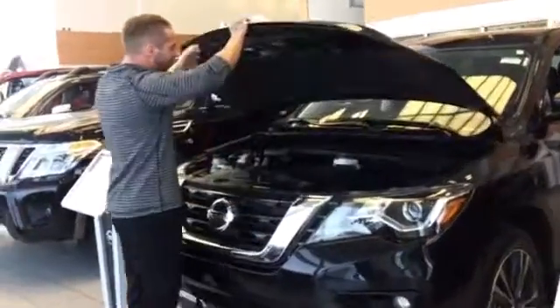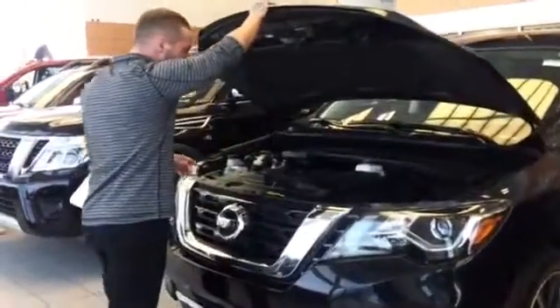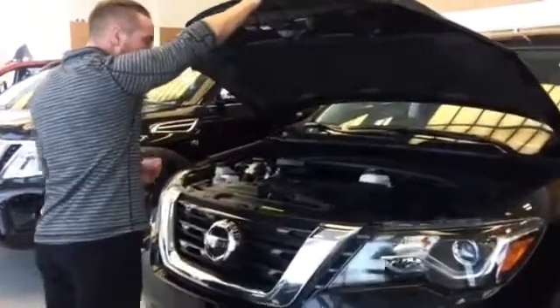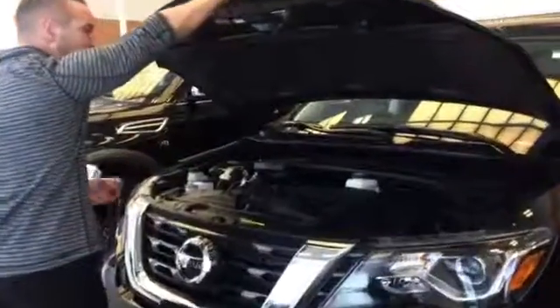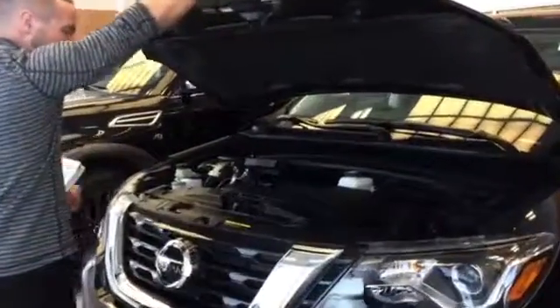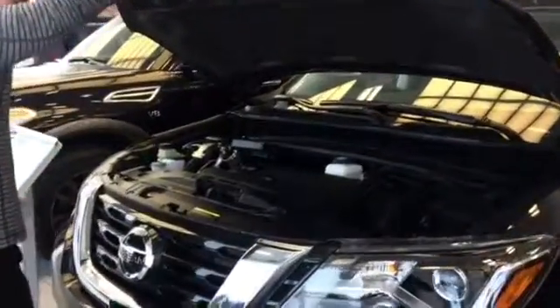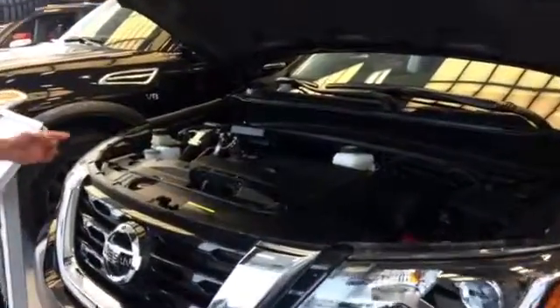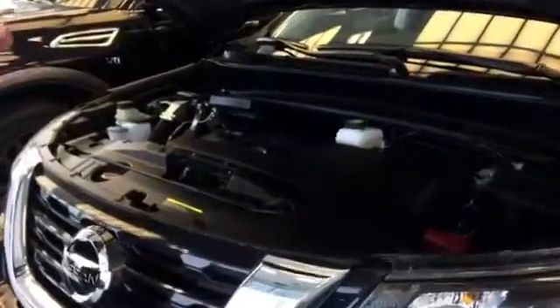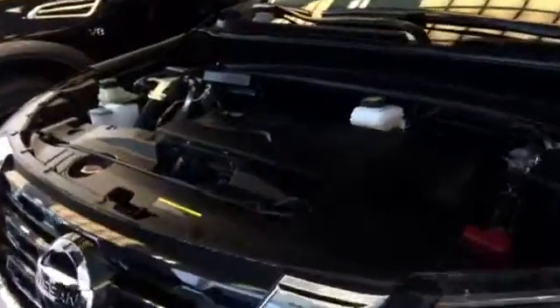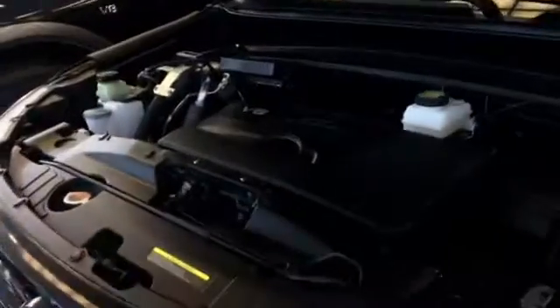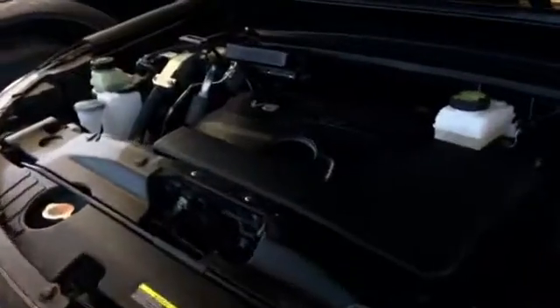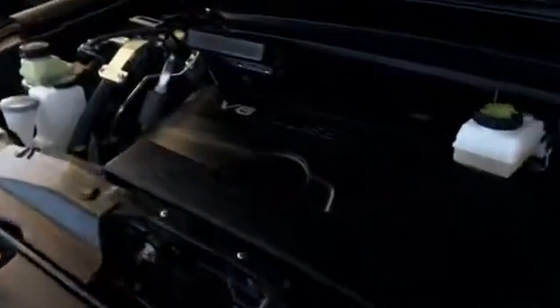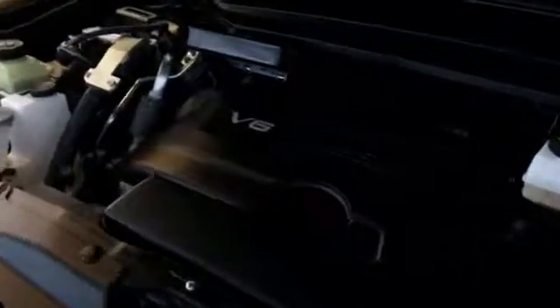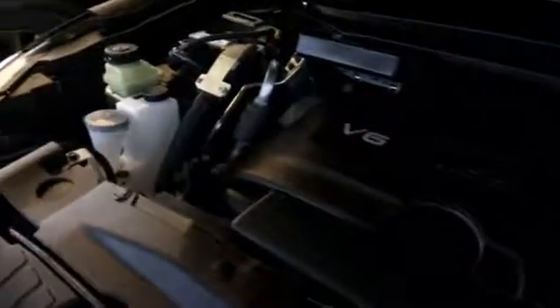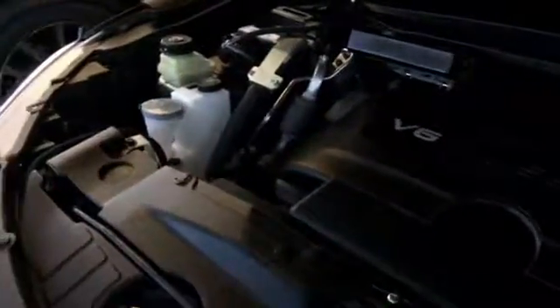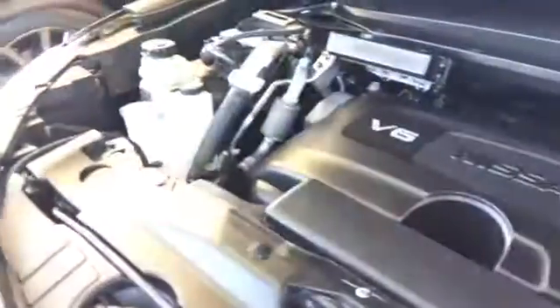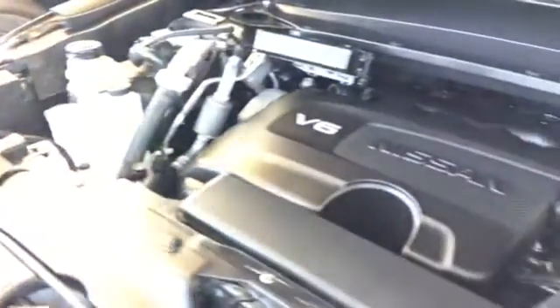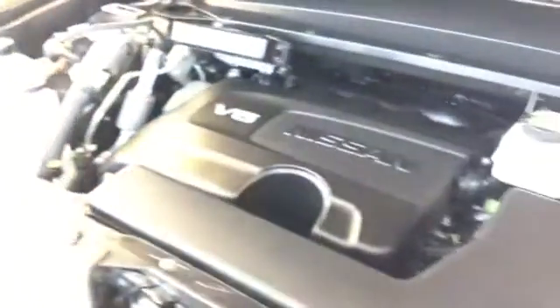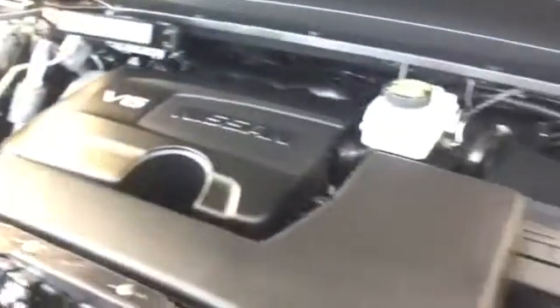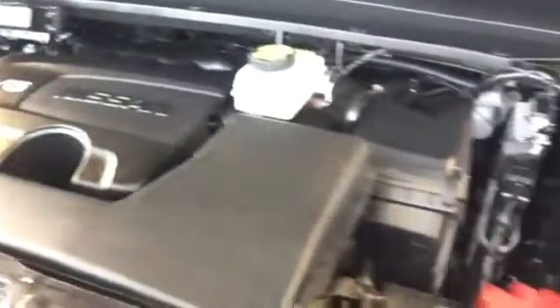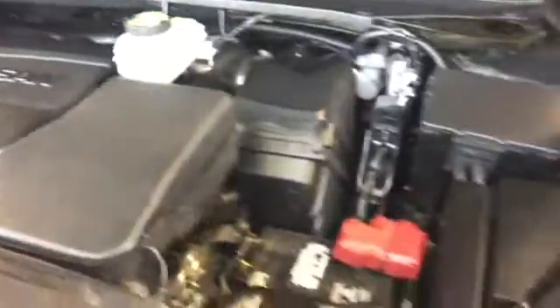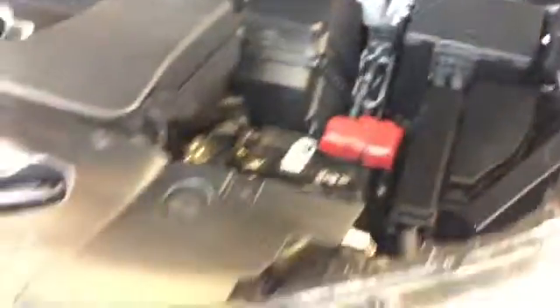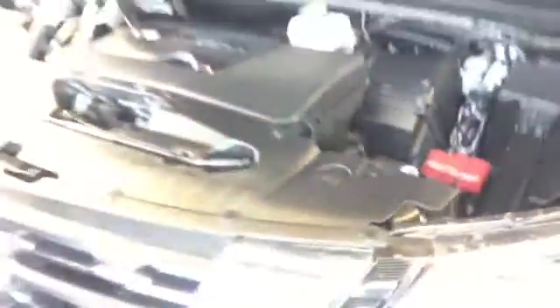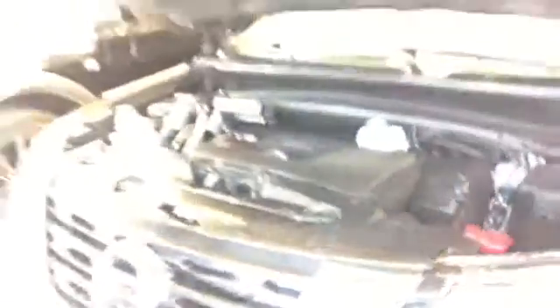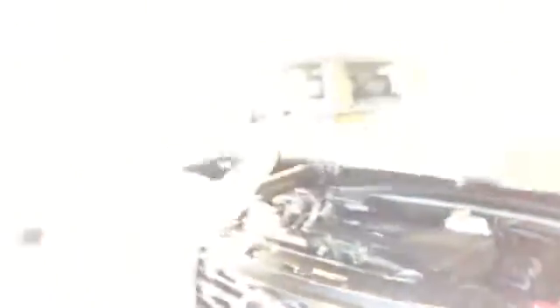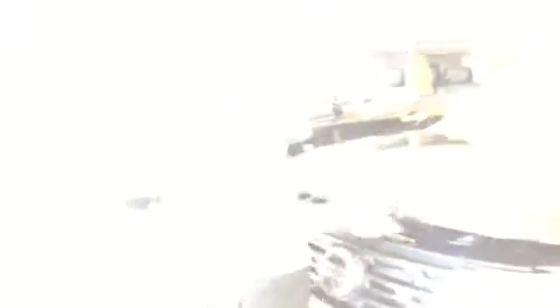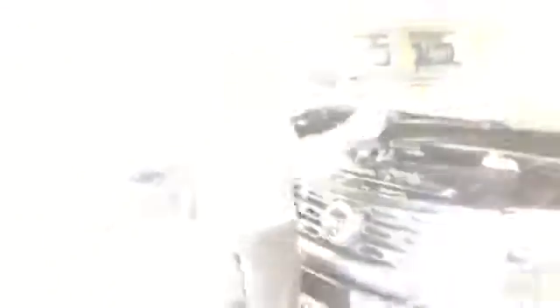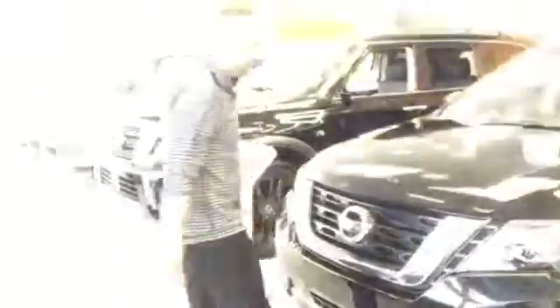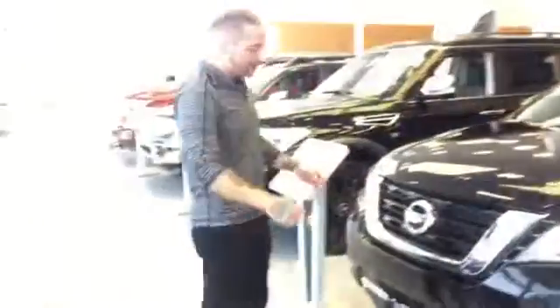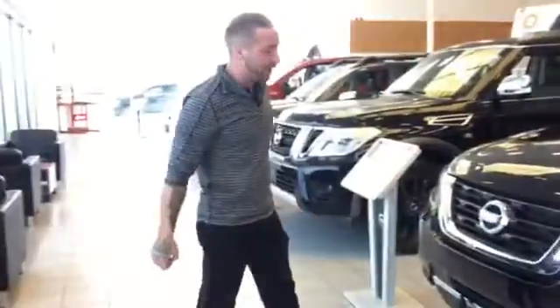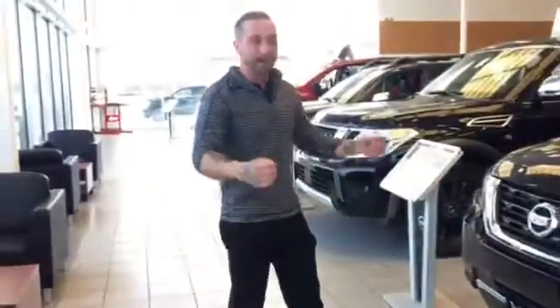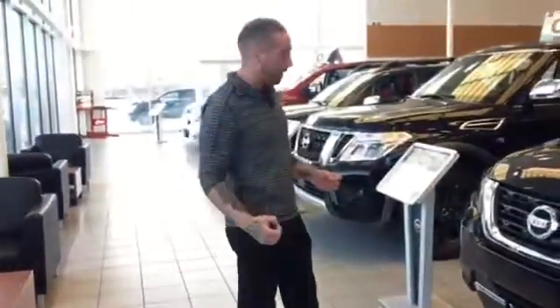So under the hood here, compared to the 2016s, this one's going to have a little bit more horsepower — it's got 284 horsepower. They direct injected this engine, and you're still going to have the continuously variable transmission, which is going to mimic an 8-speed transmission and help you save money at the pumps.